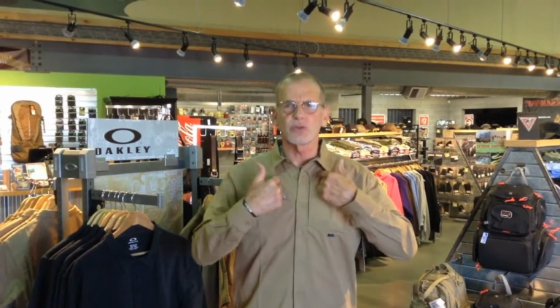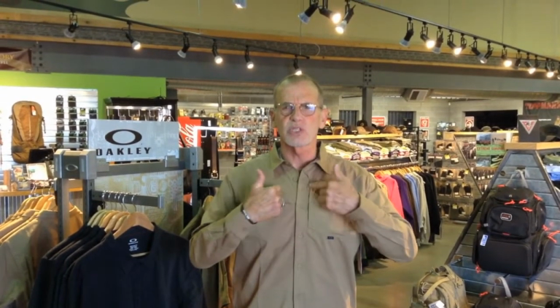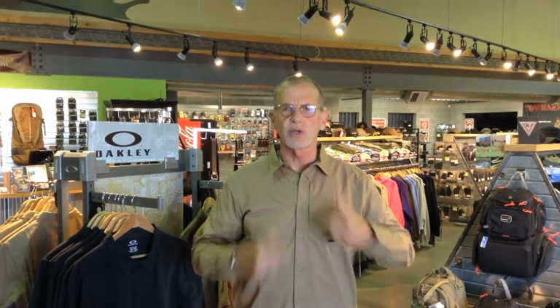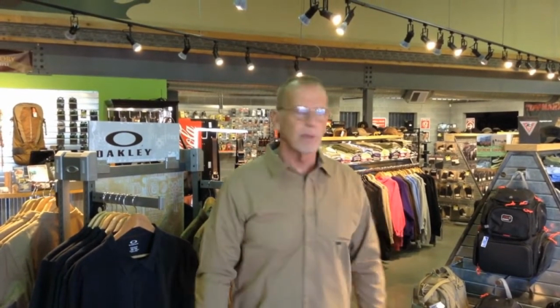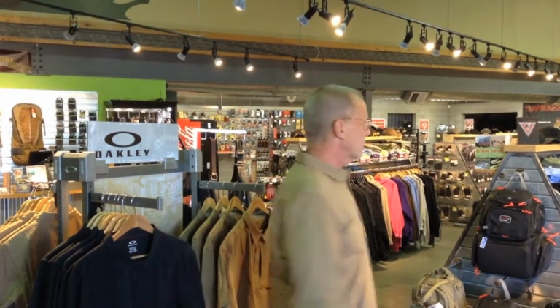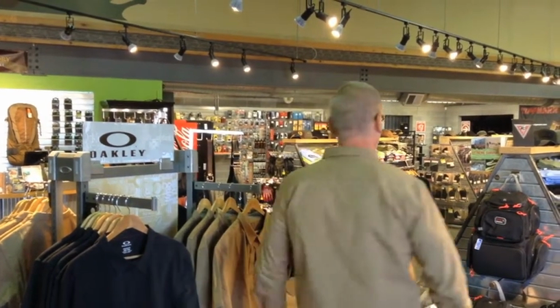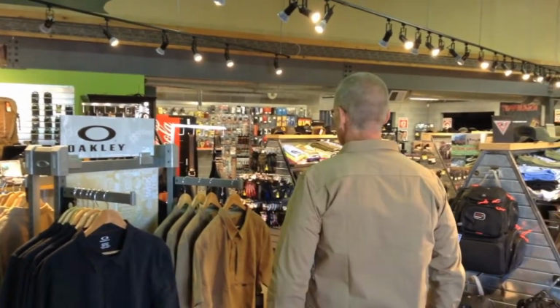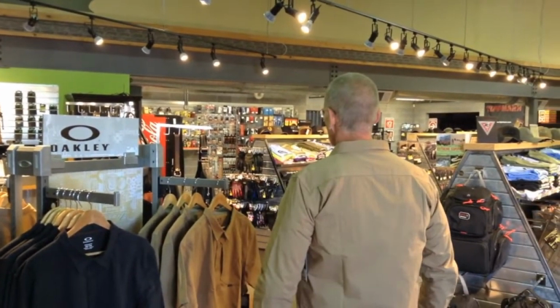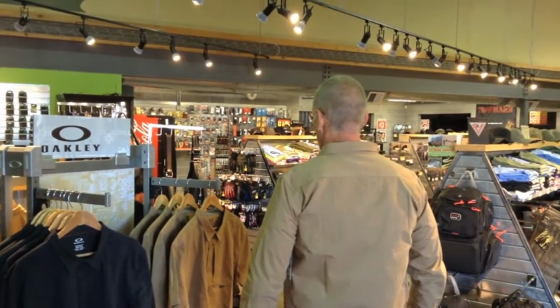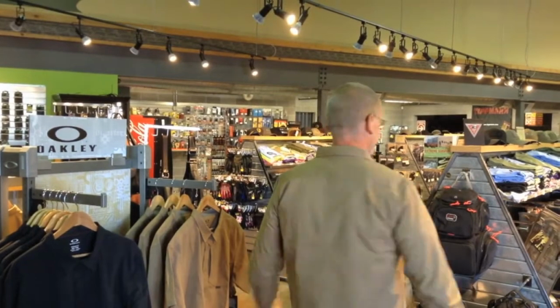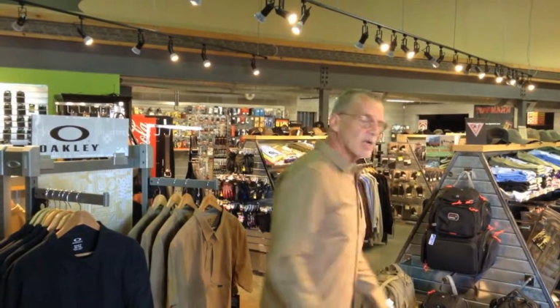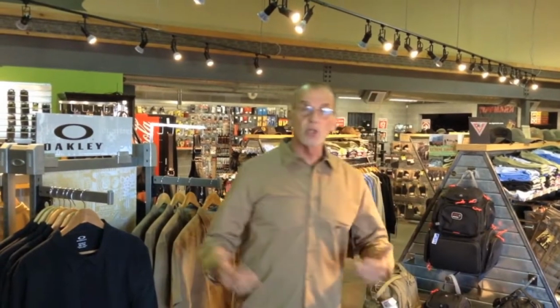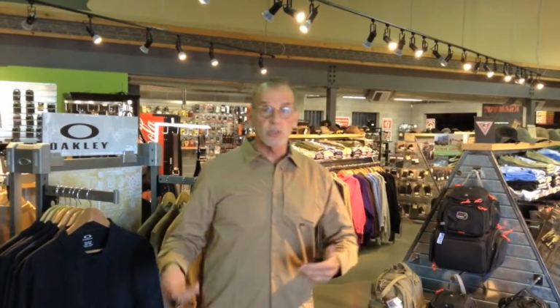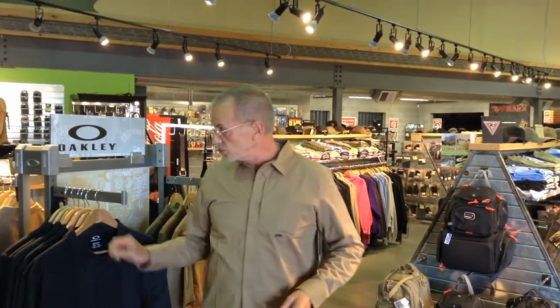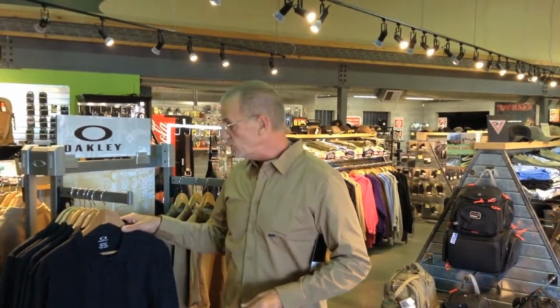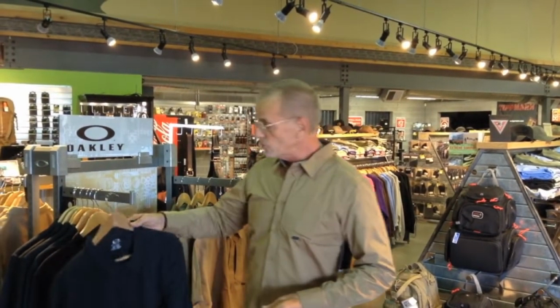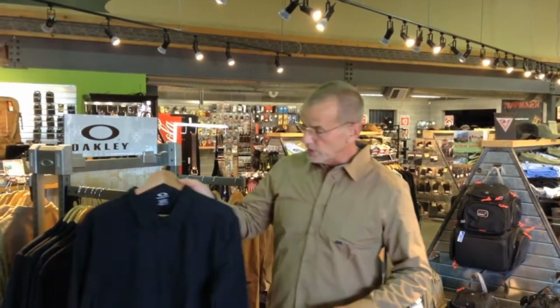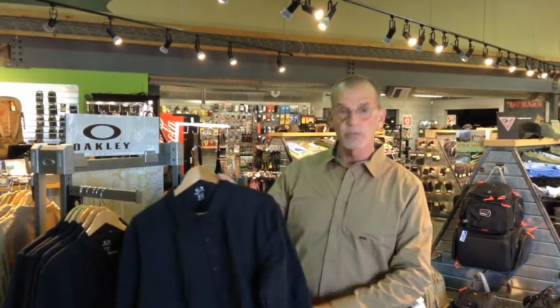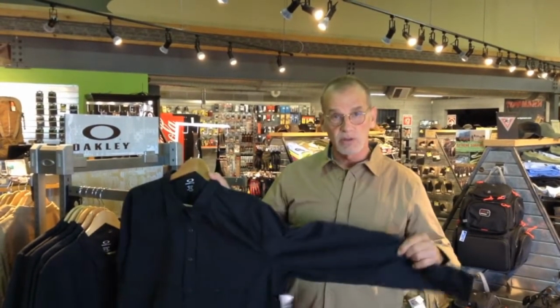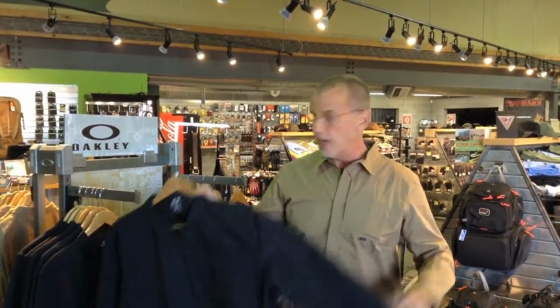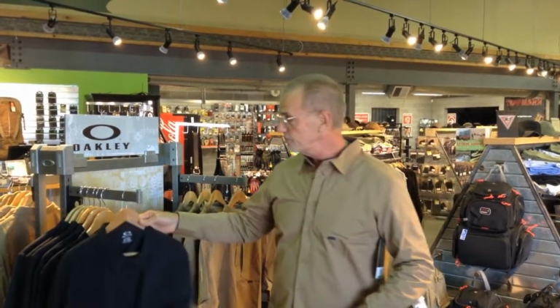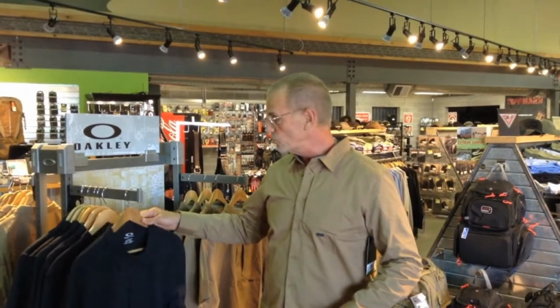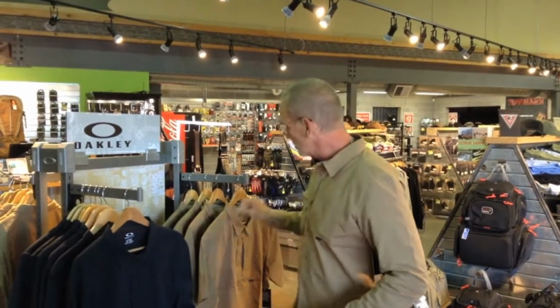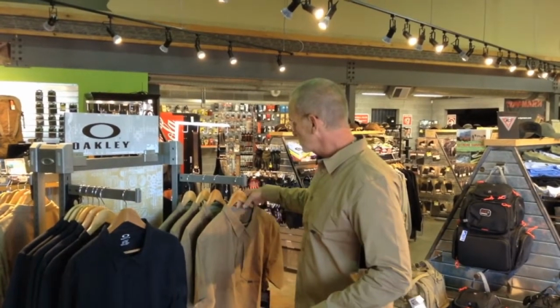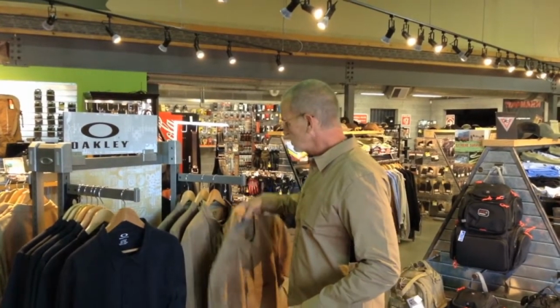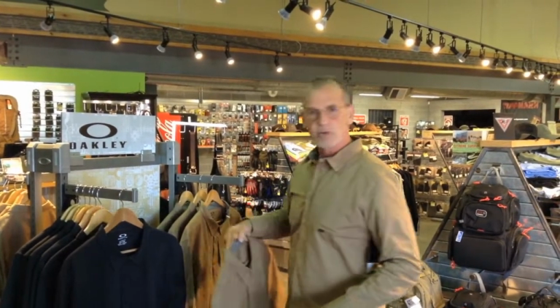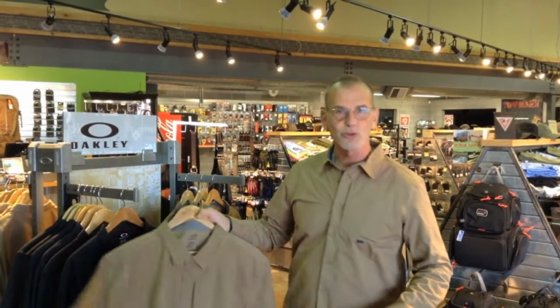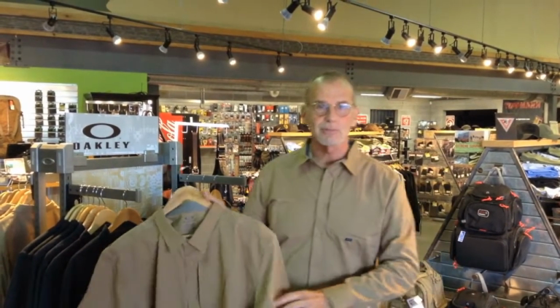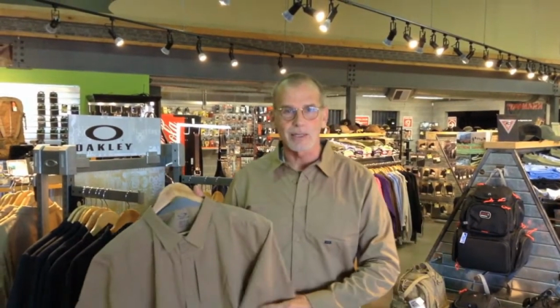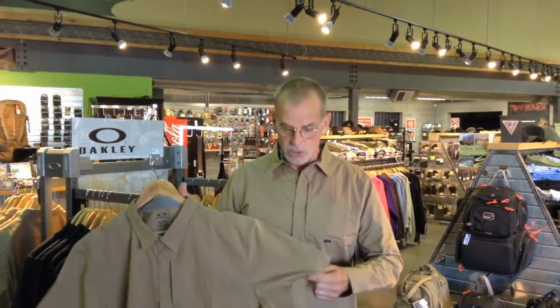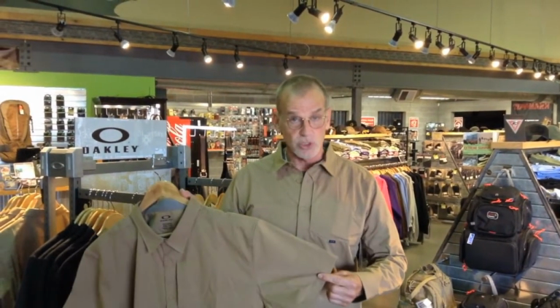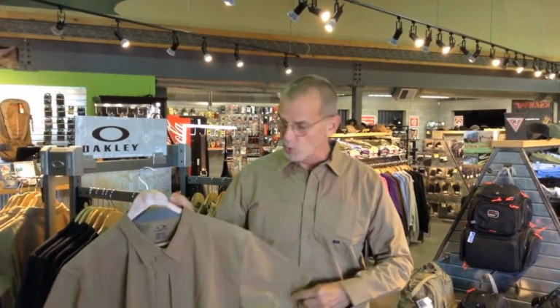I don't know if you can really see them up there, but front, back — comes in long sleeve and short sleeve, and it comes in black as well as whatever color this is, khaki. Short sleeves as well.